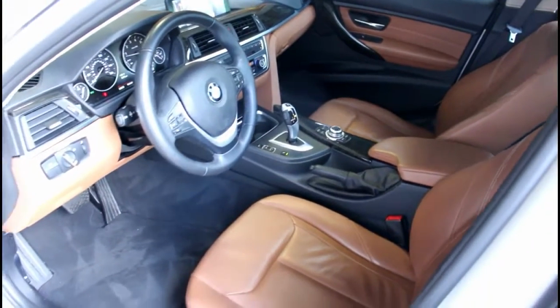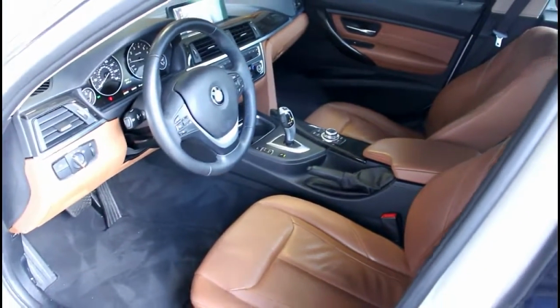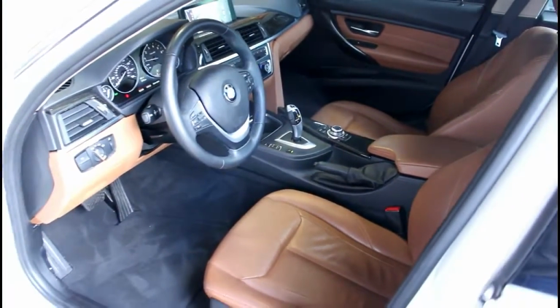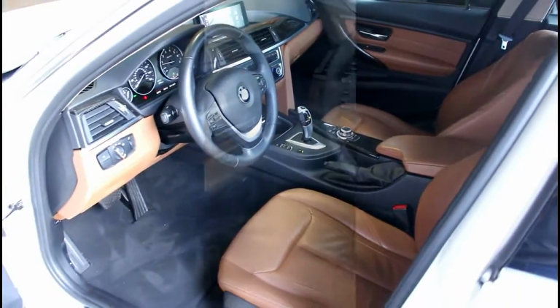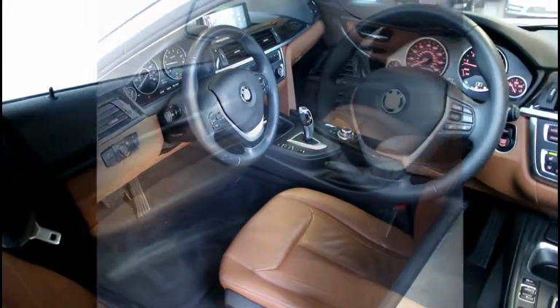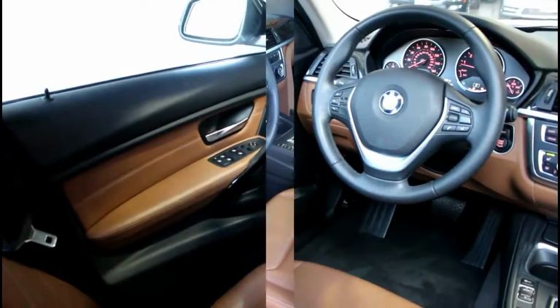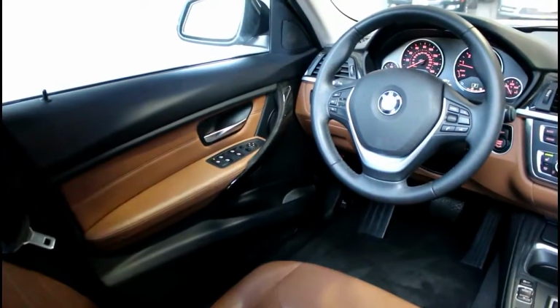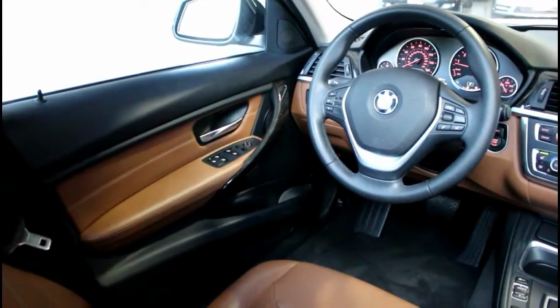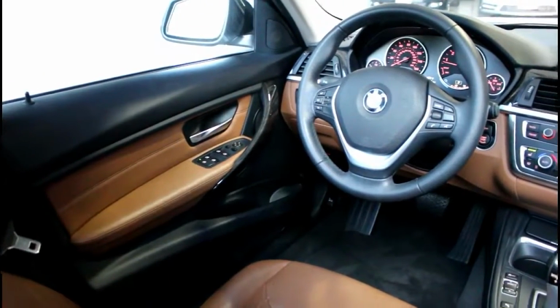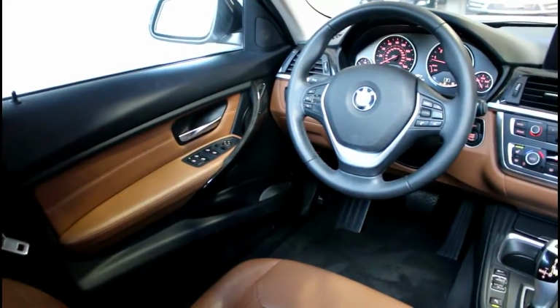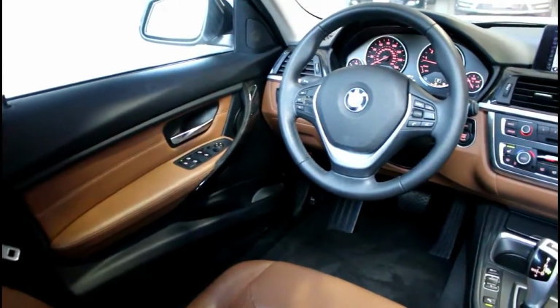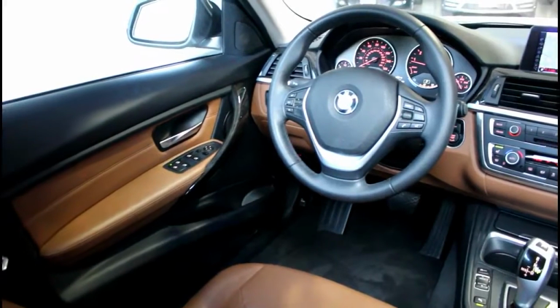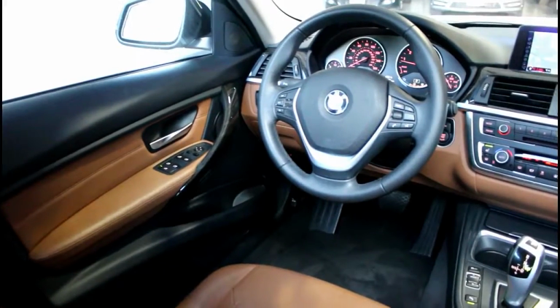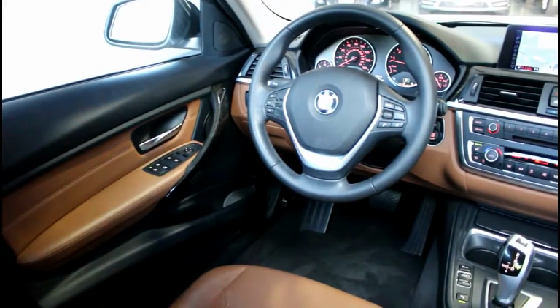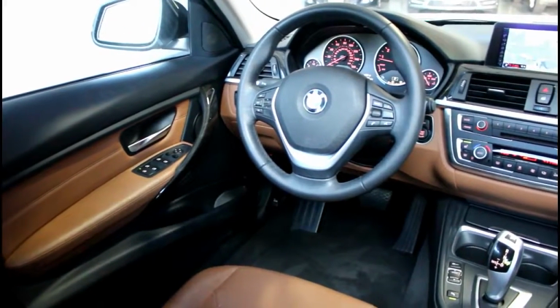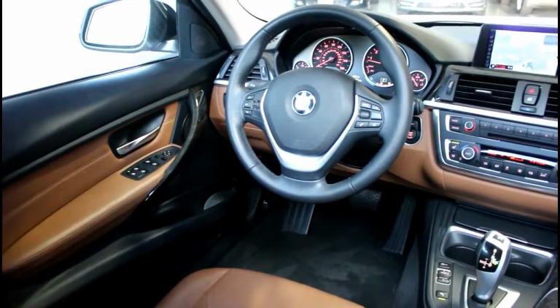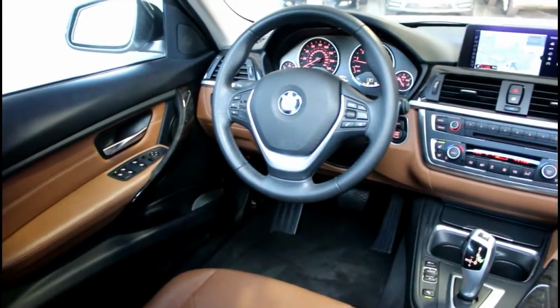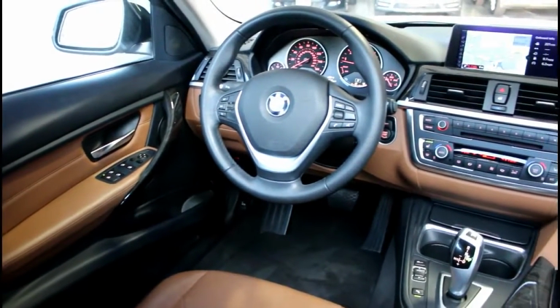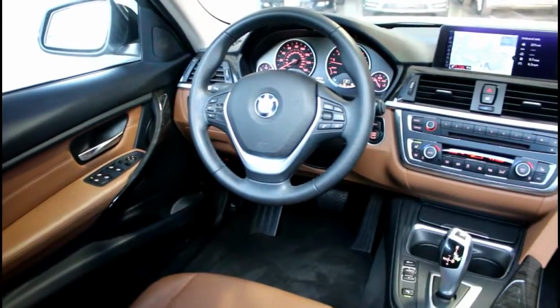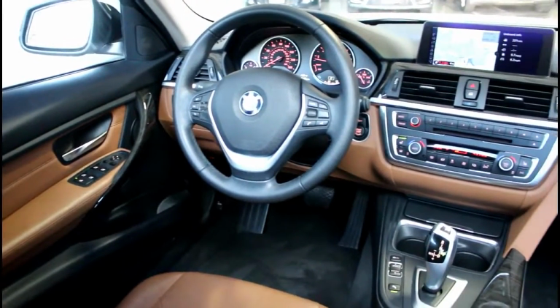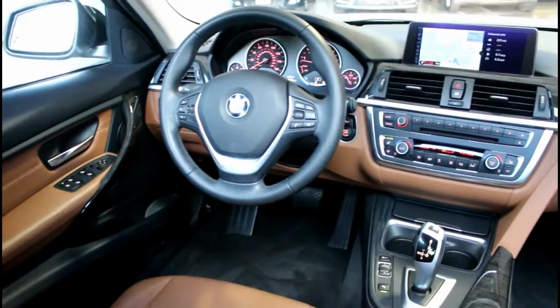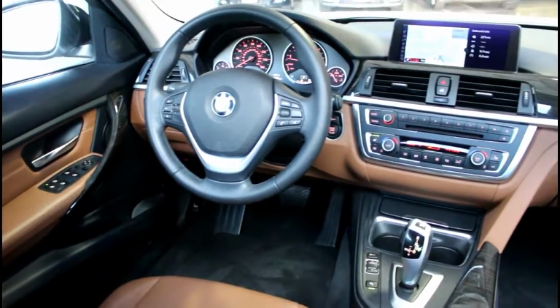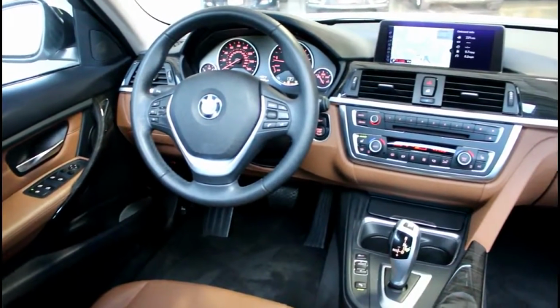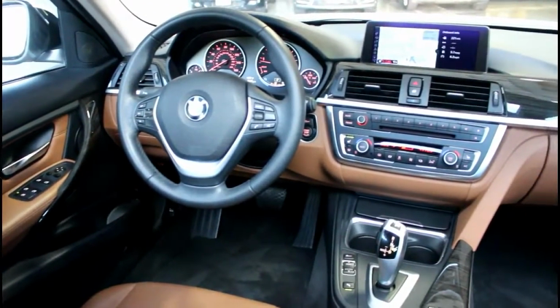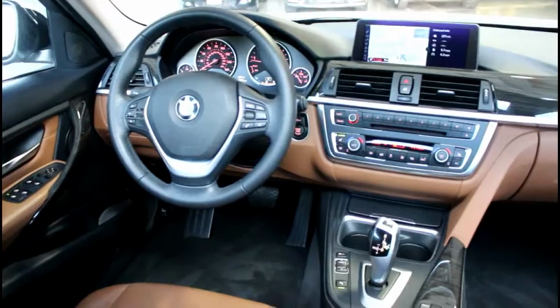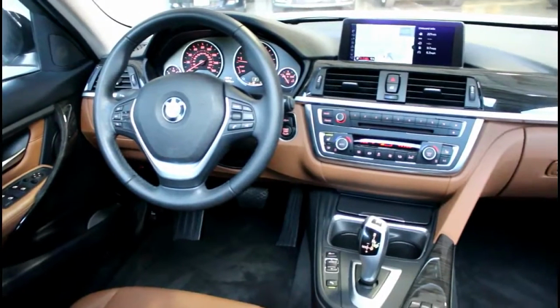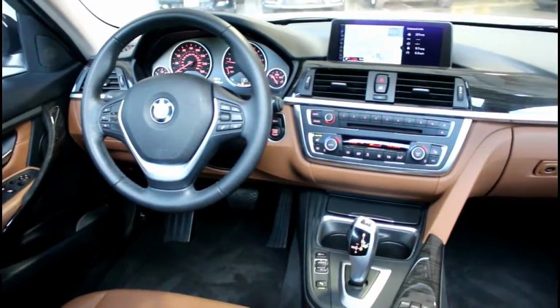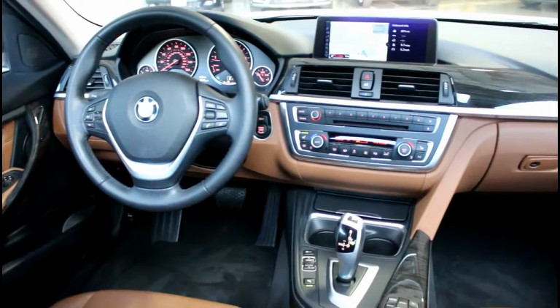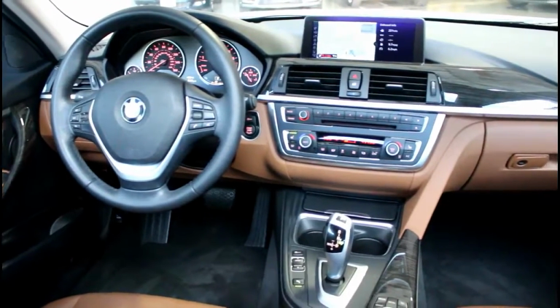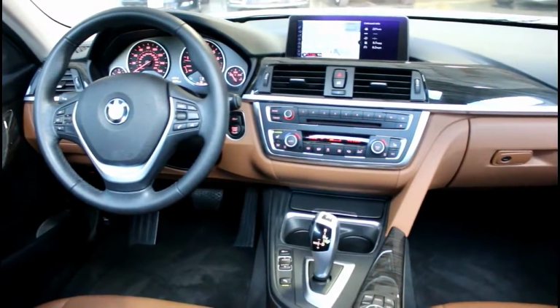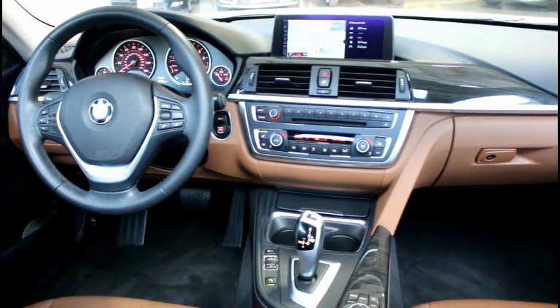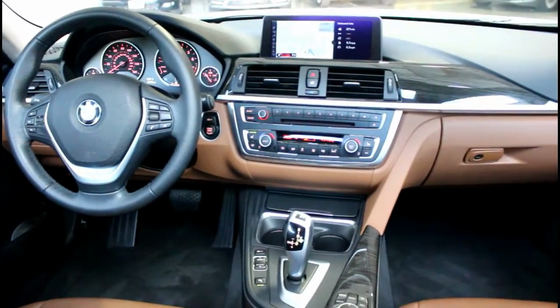Additional features include a parking camera, navigation, heated leather power memory seats with the elegant saddle interior trim package, power moonroof, premium sound stereo, Bluetooth, and much more.